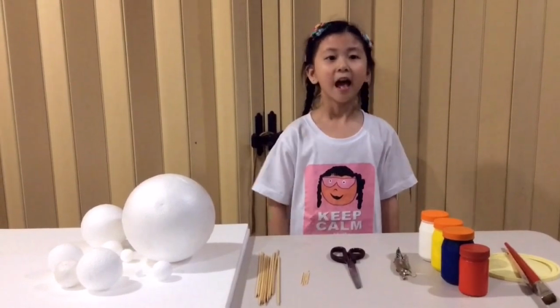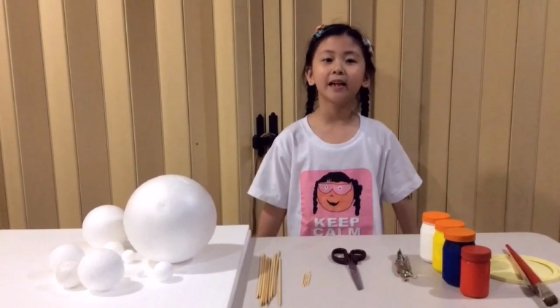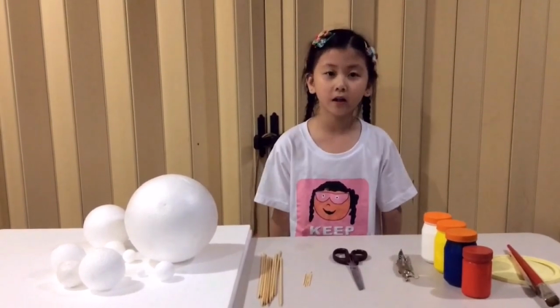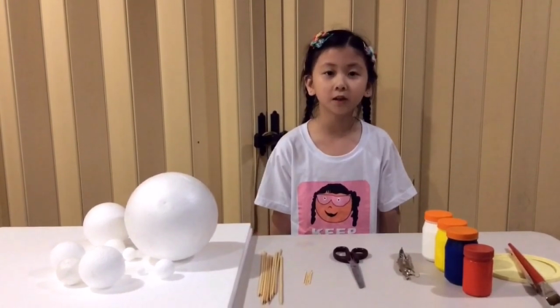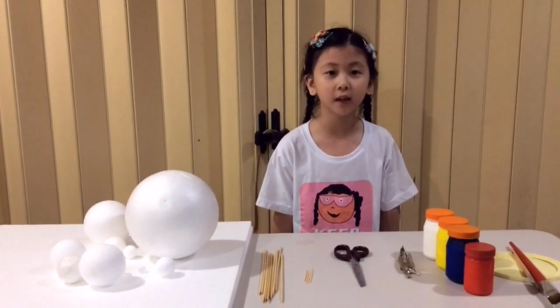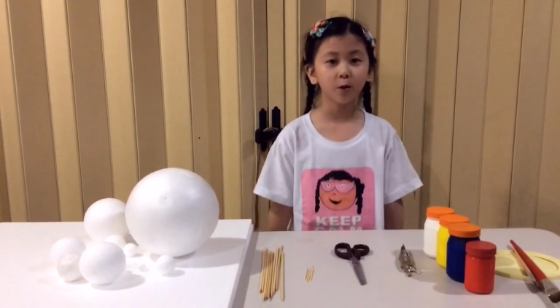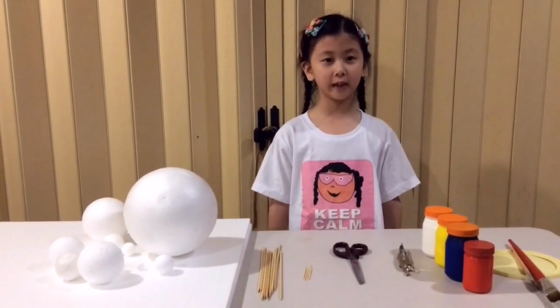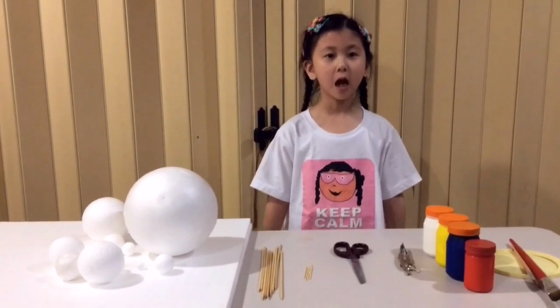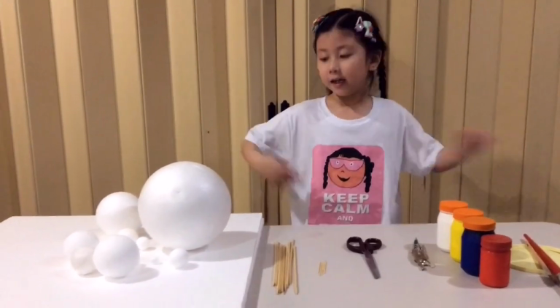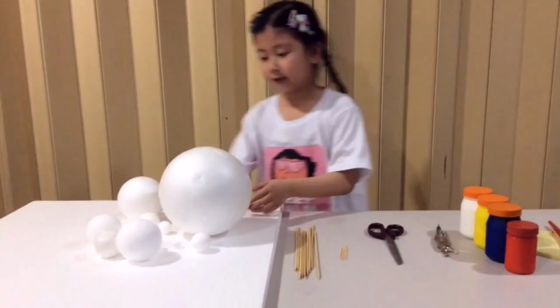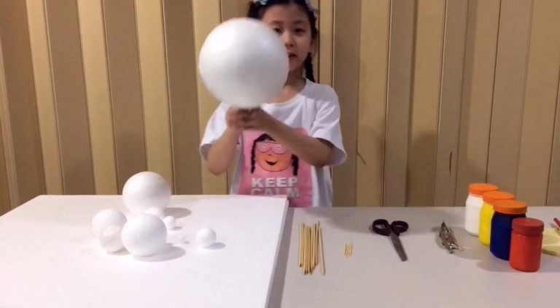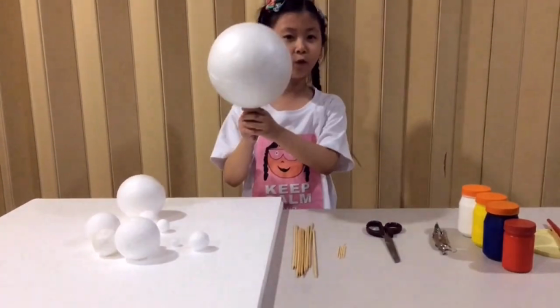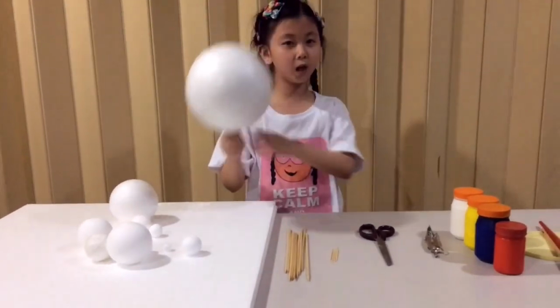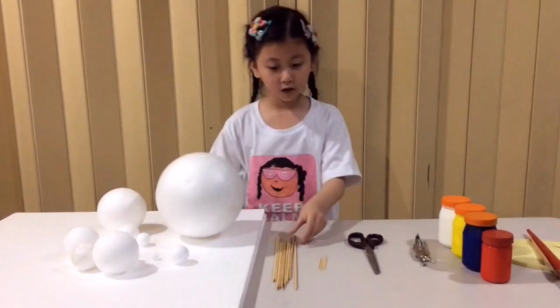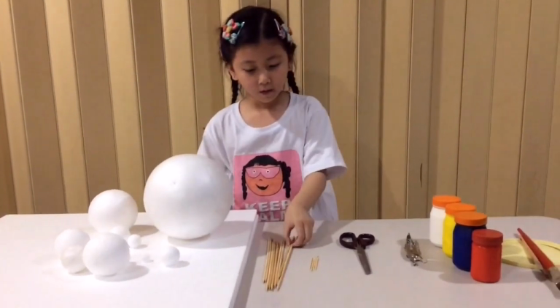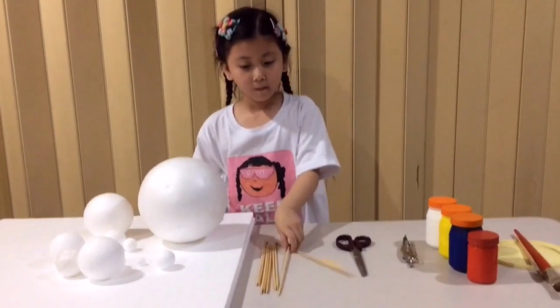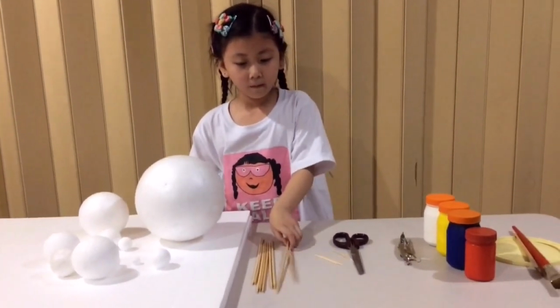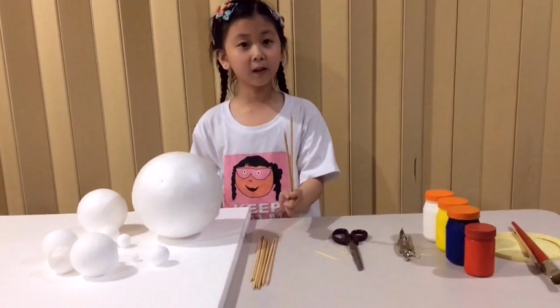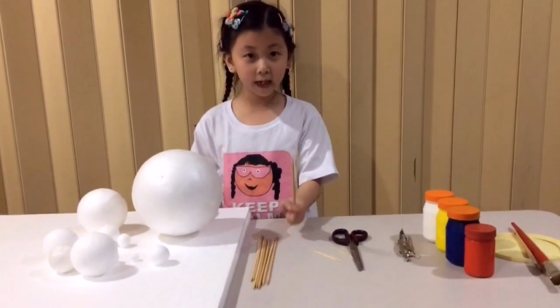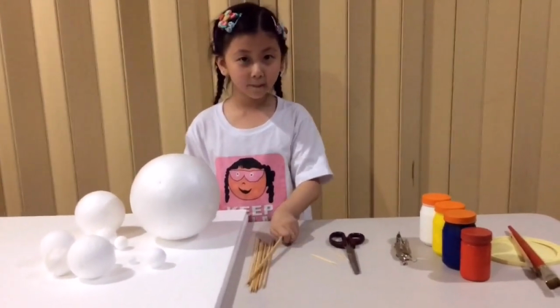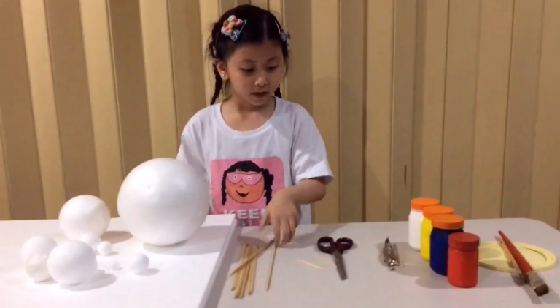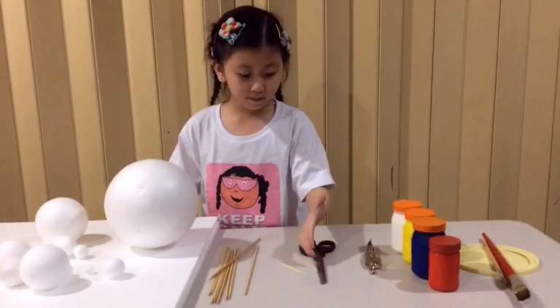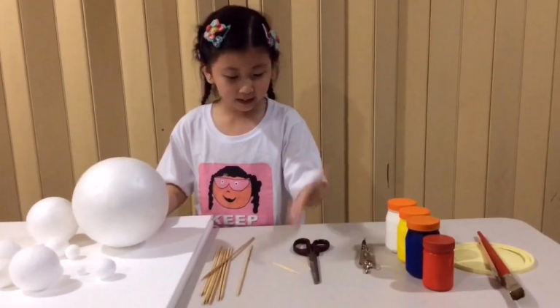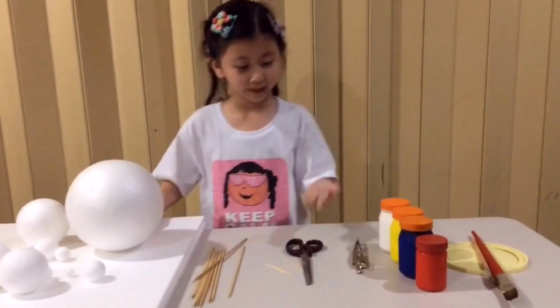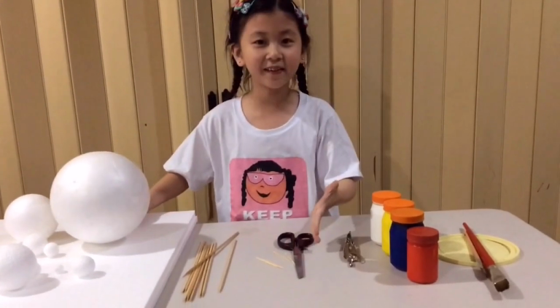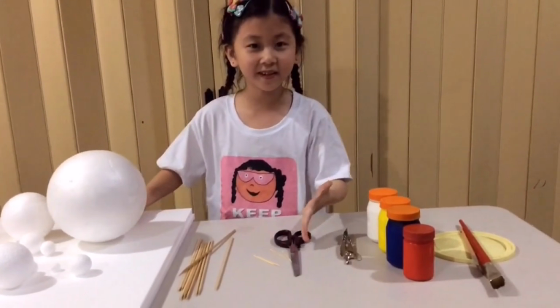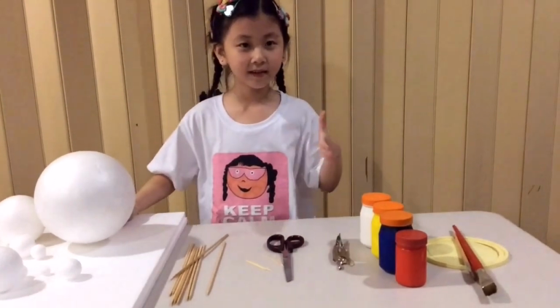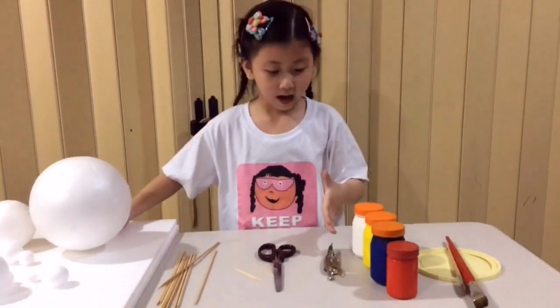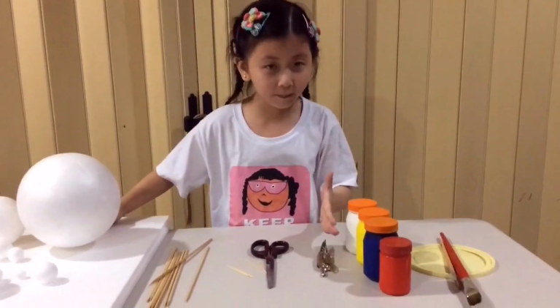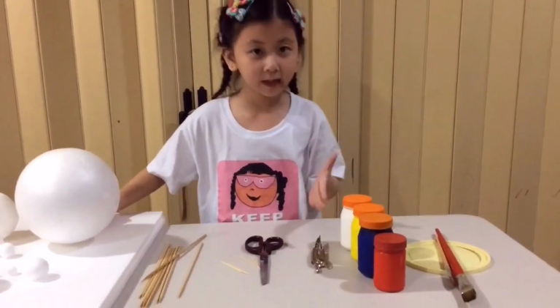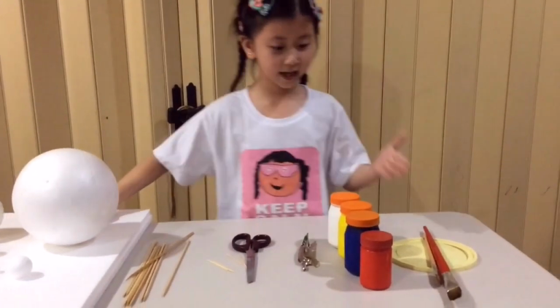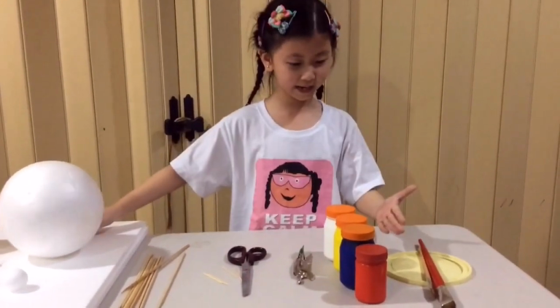To make a model of the solar system, we need styrofoam balls, barbecue sticks, toothpicks, scissors, a compass, and some paint.